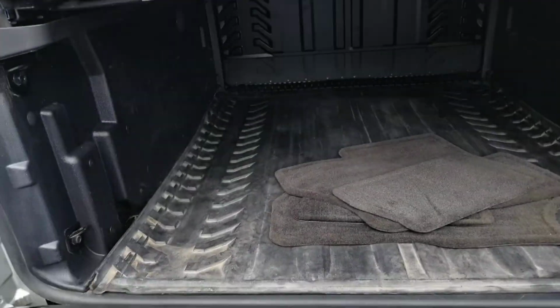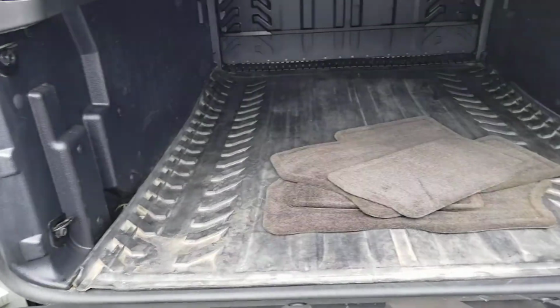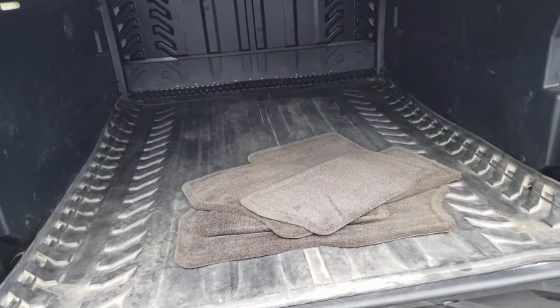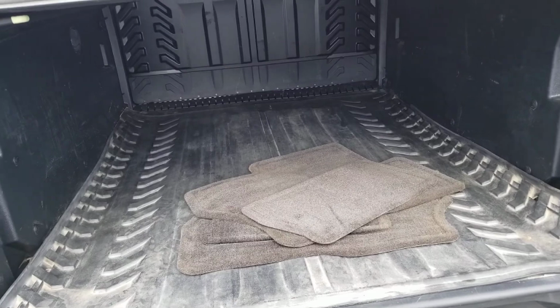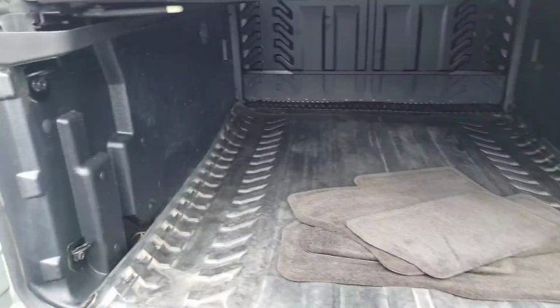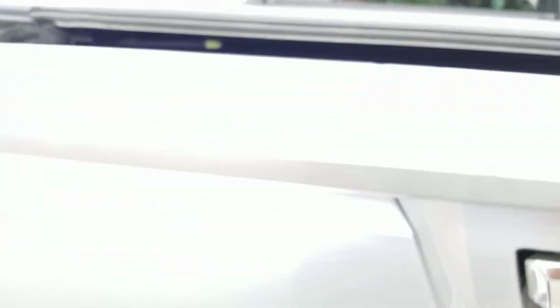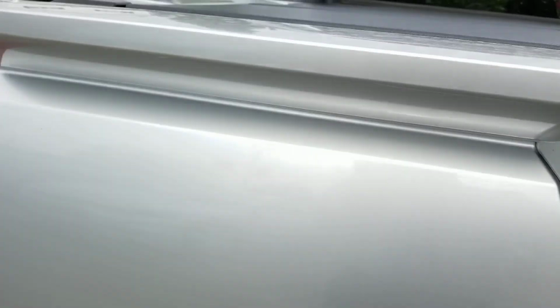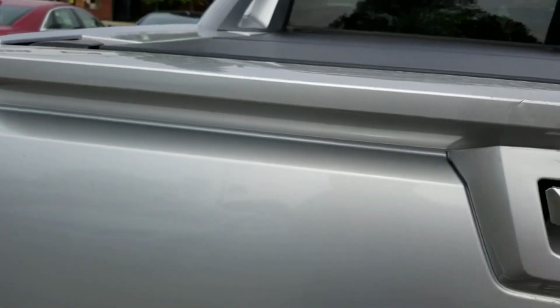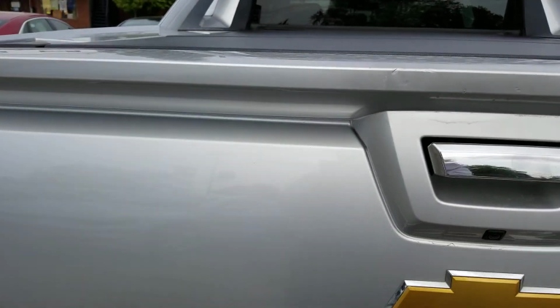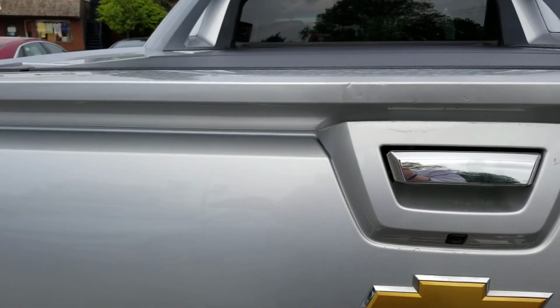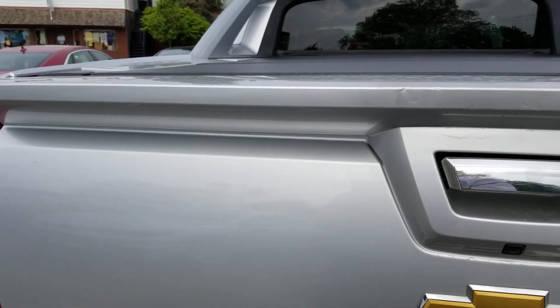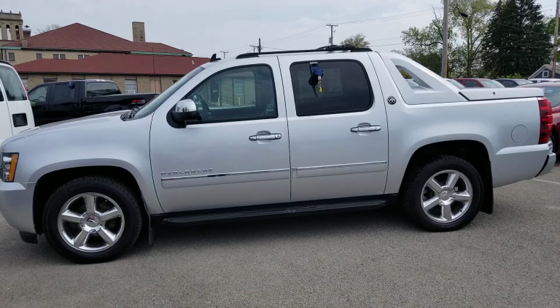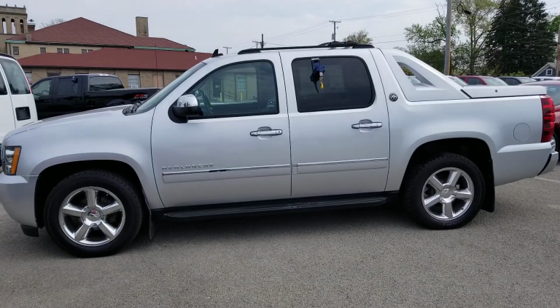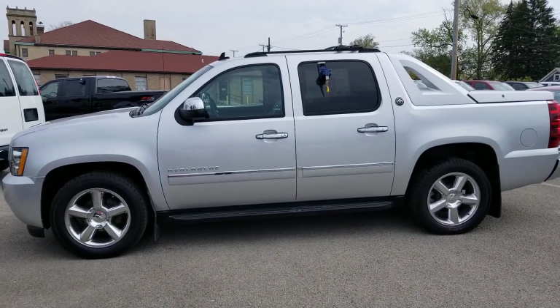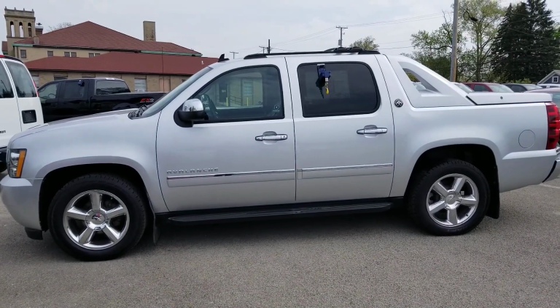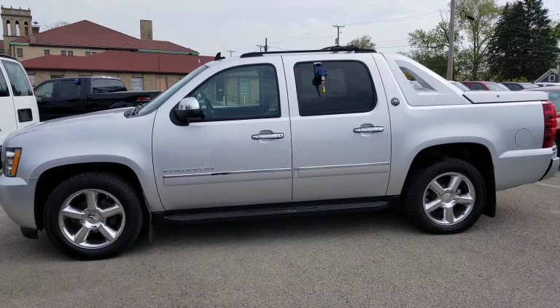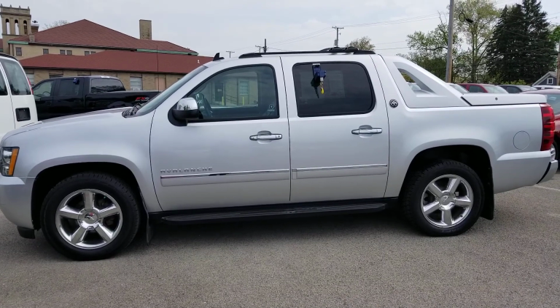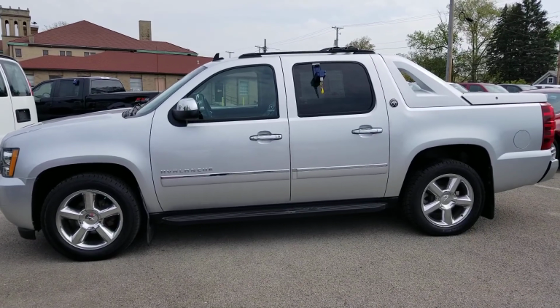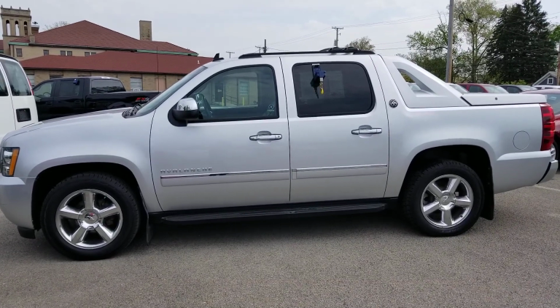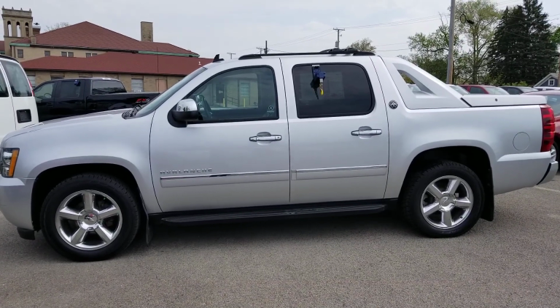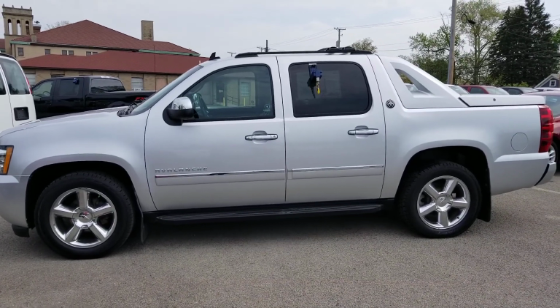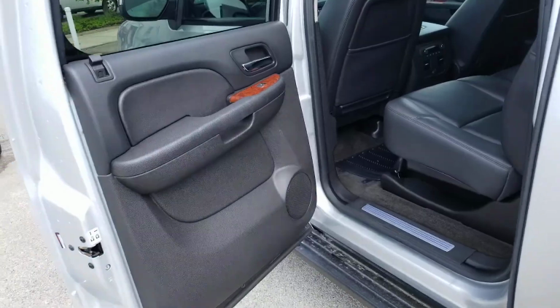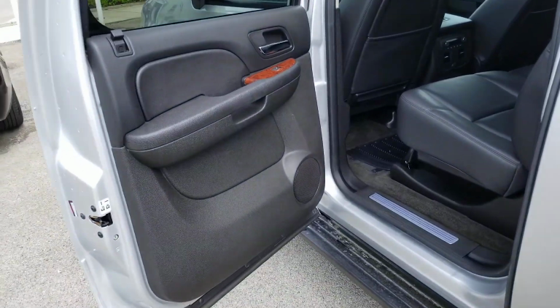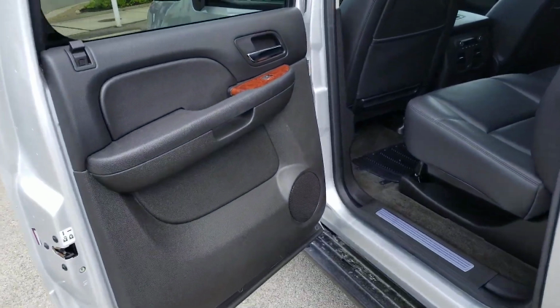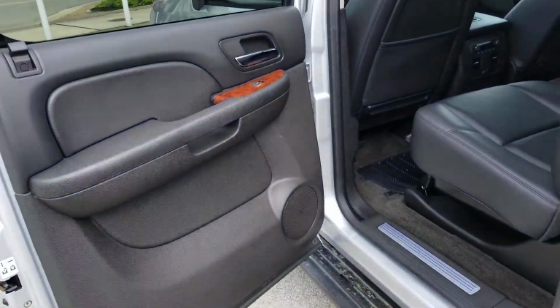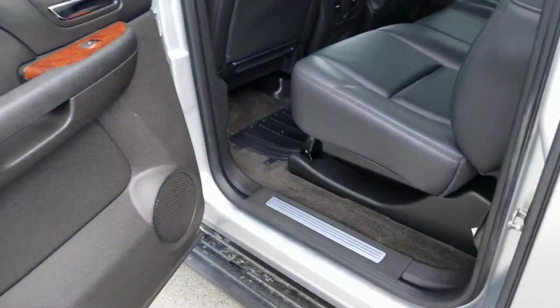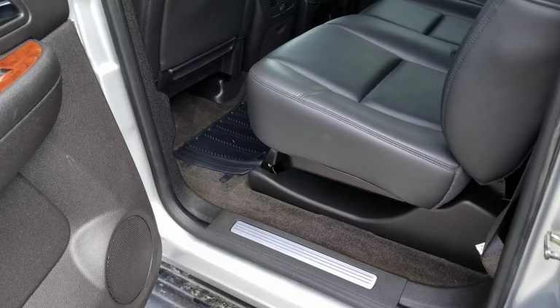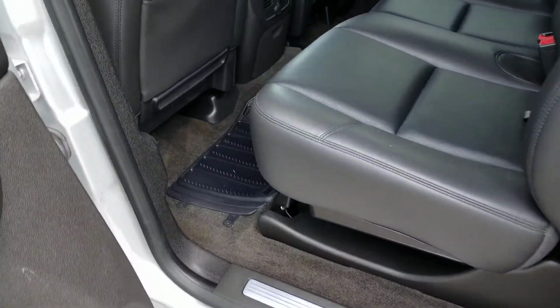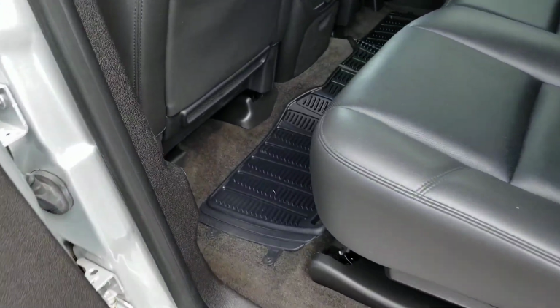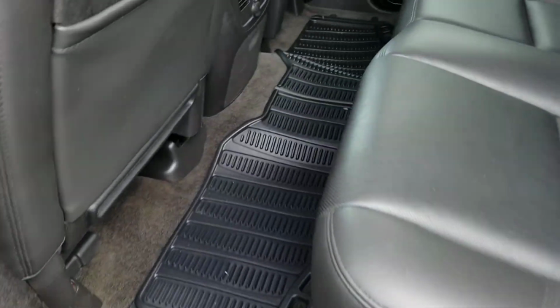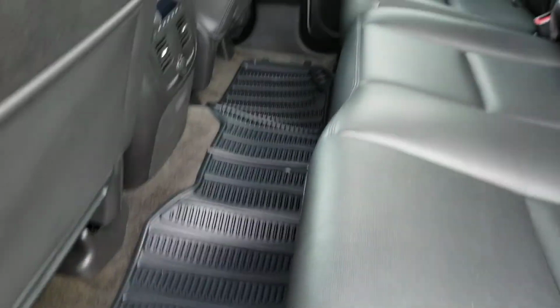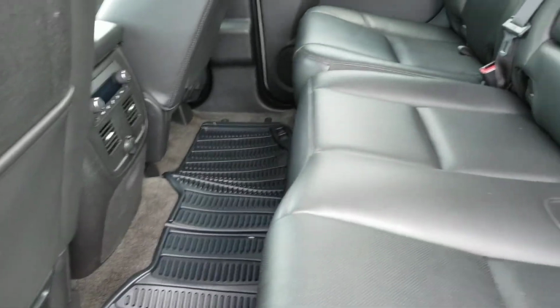And a look inside — you got some floor mats. Let's take a look at the driver's side. Here's a look inside with some all-weather floor mats down there.